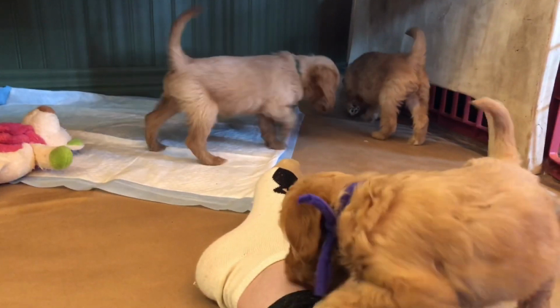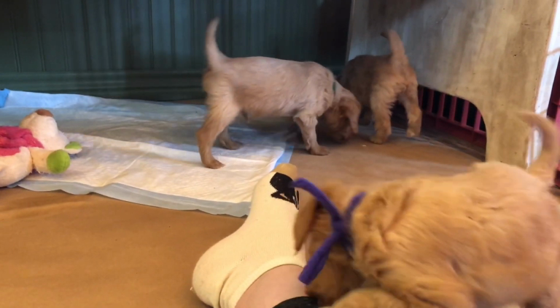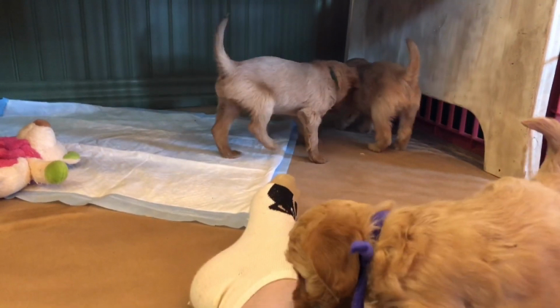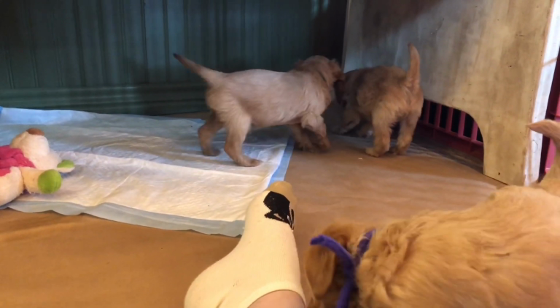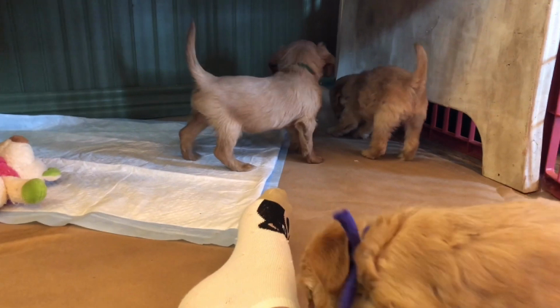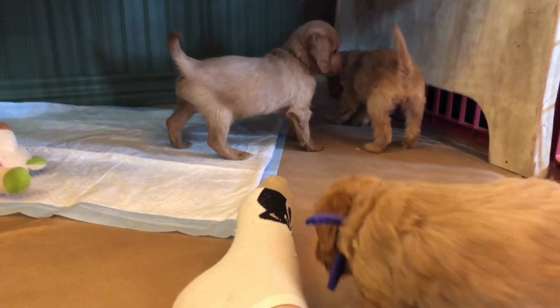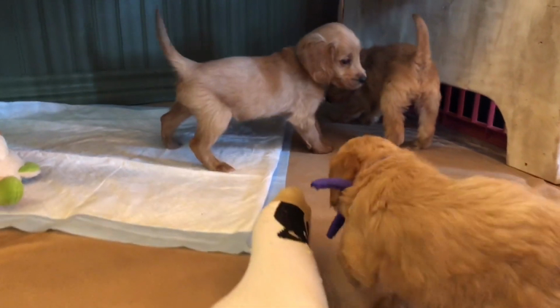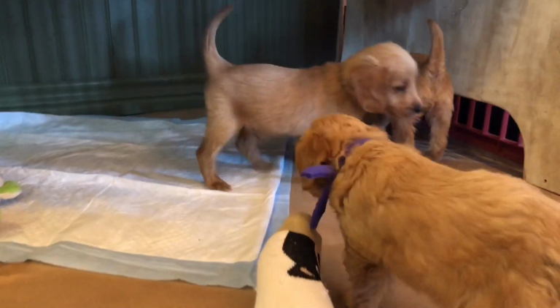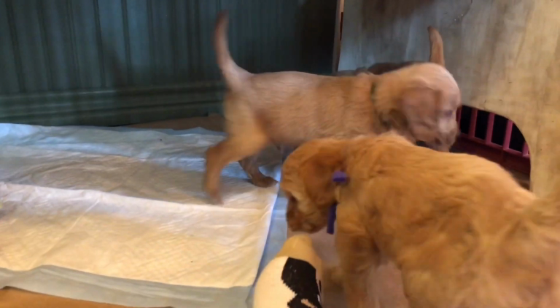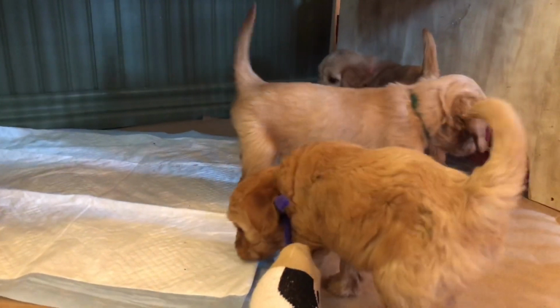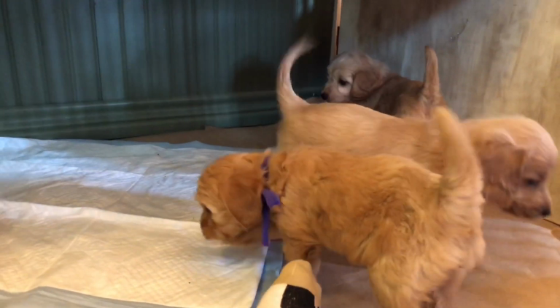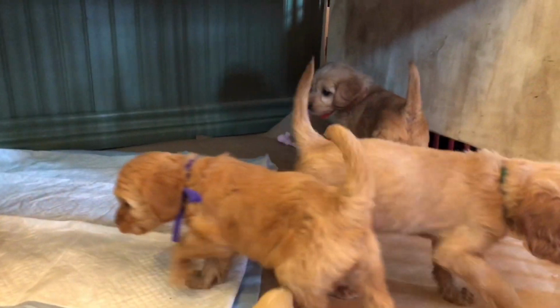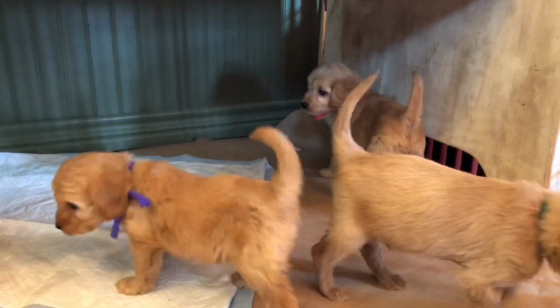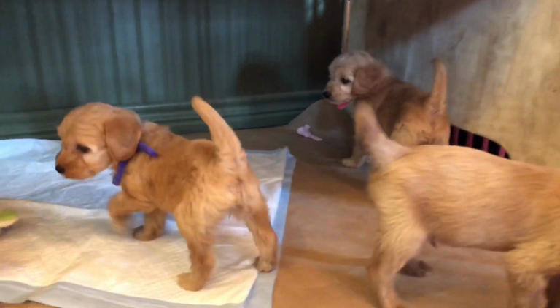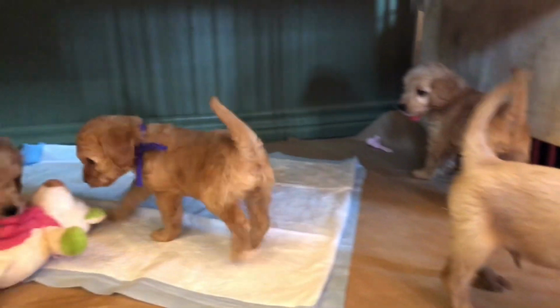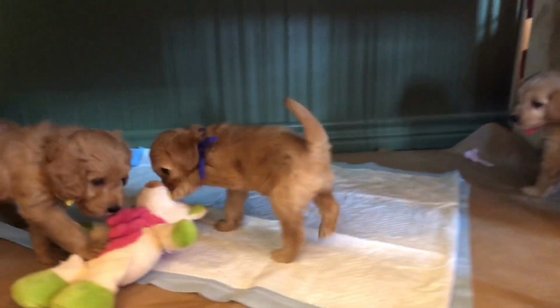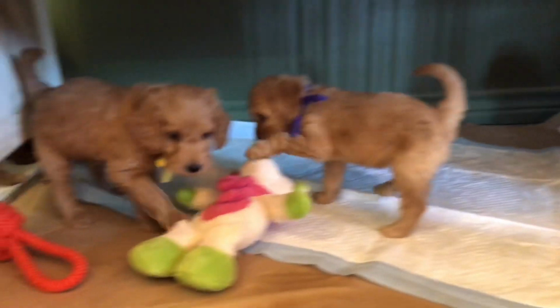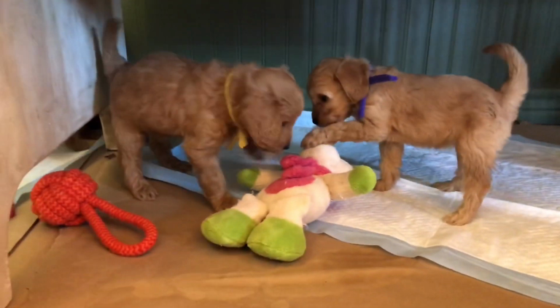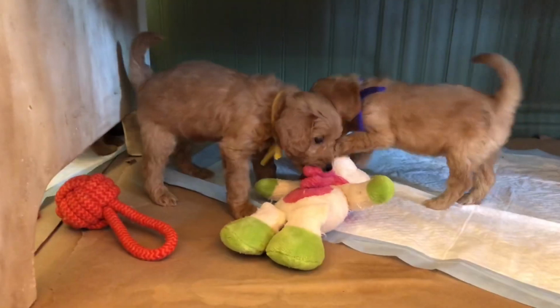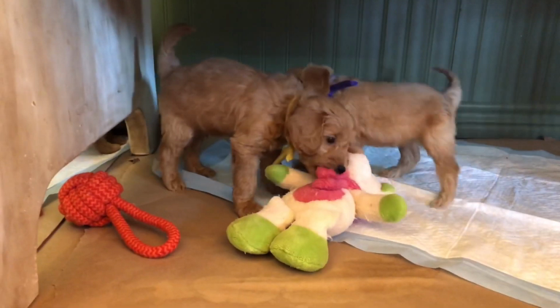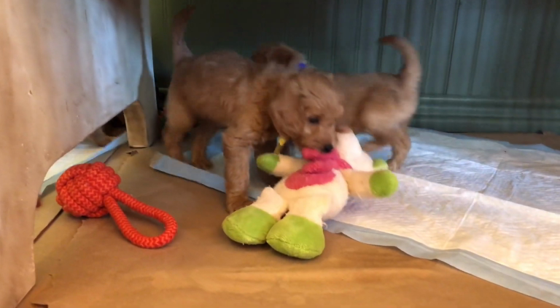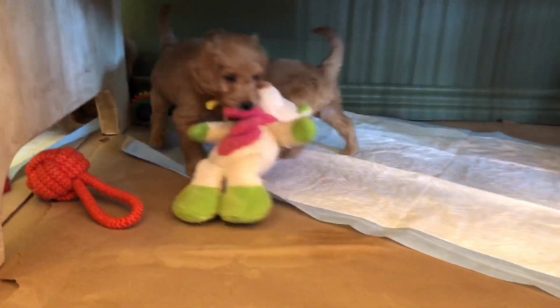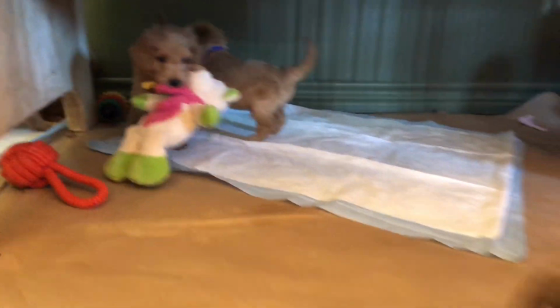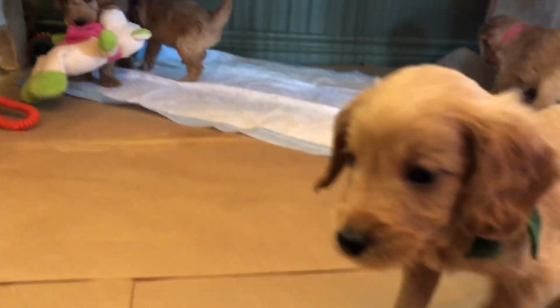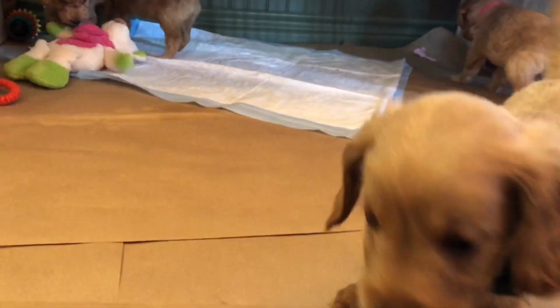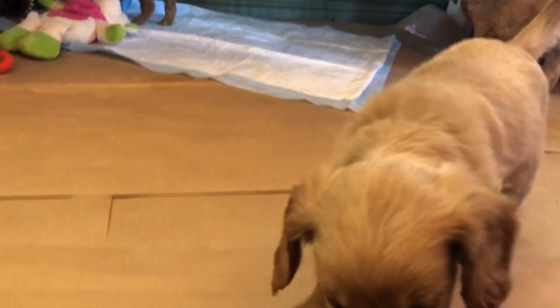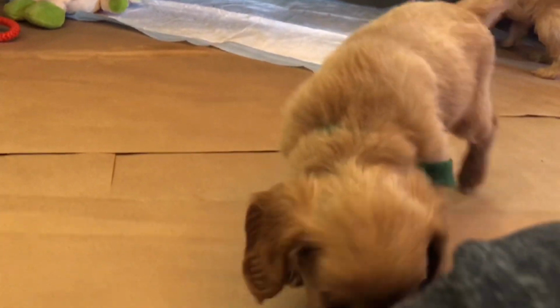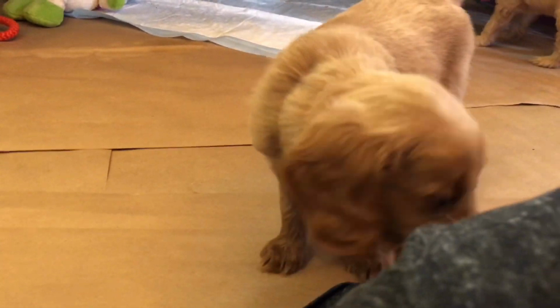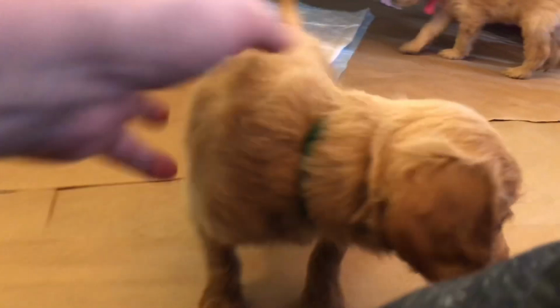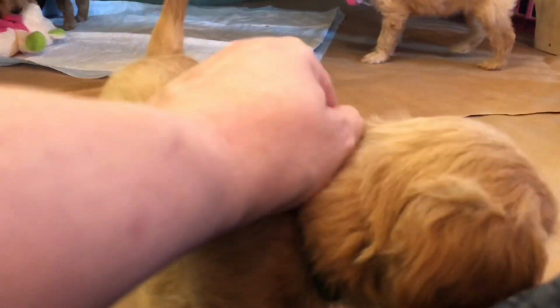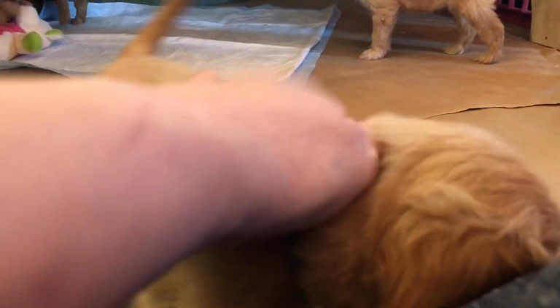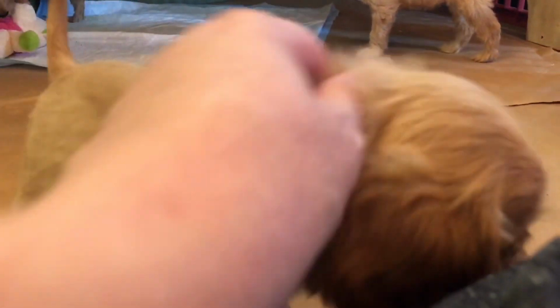Say hello, hello, hello! We're here with Rosita and Paddington's Pocket Slash Petite Golden Doodle Puppies. They're six weeks old, a little over six weeks old.